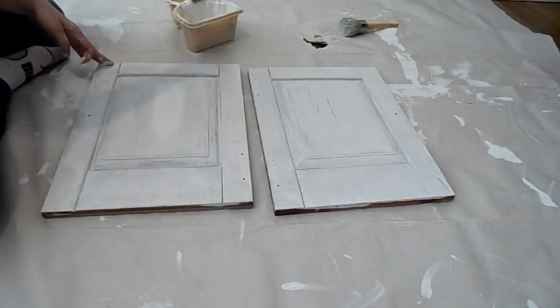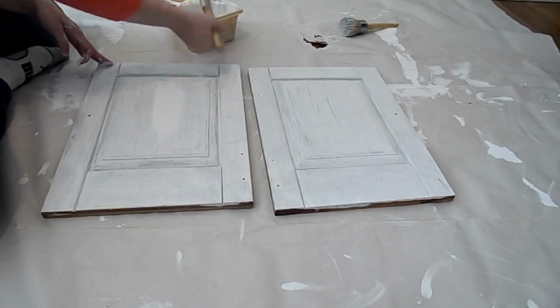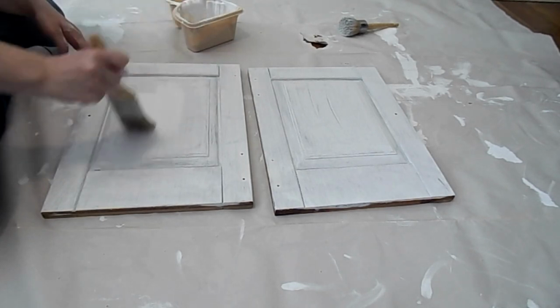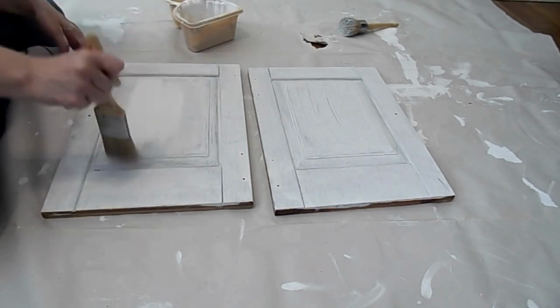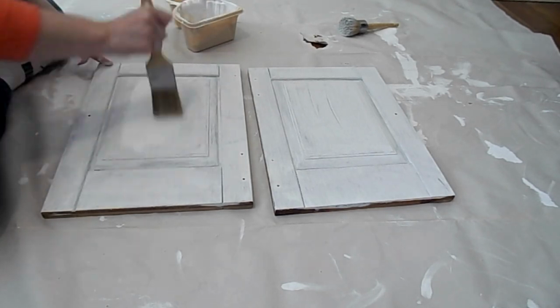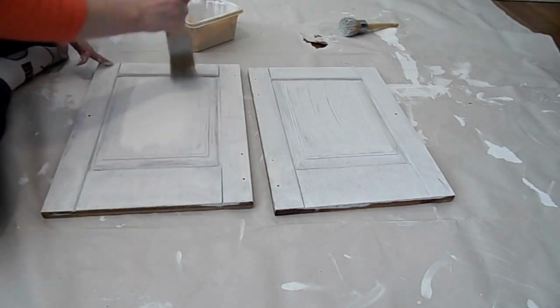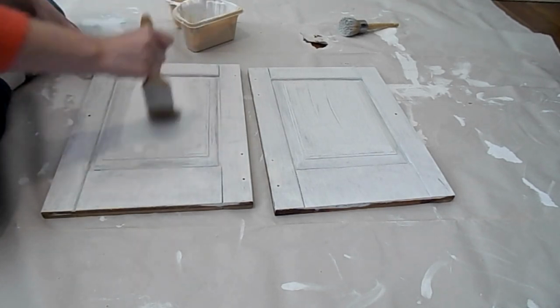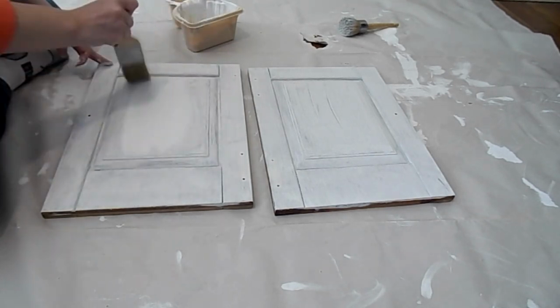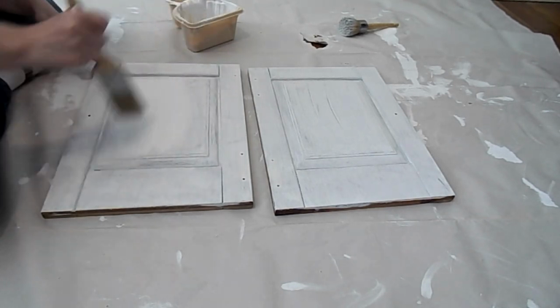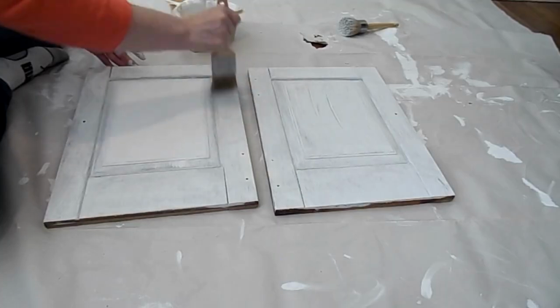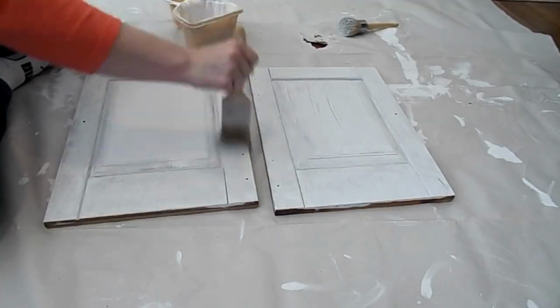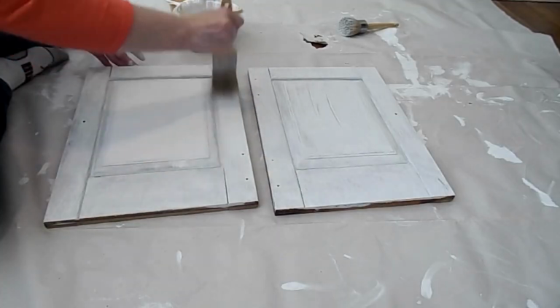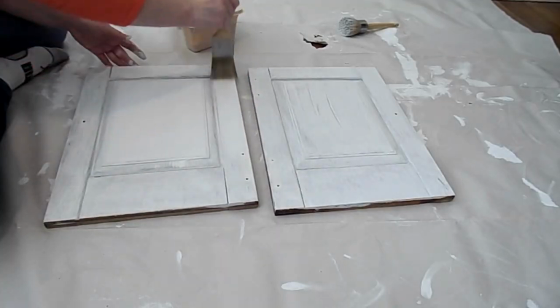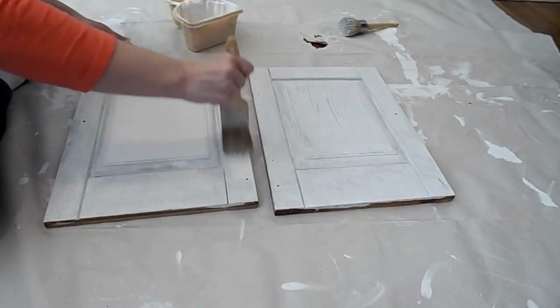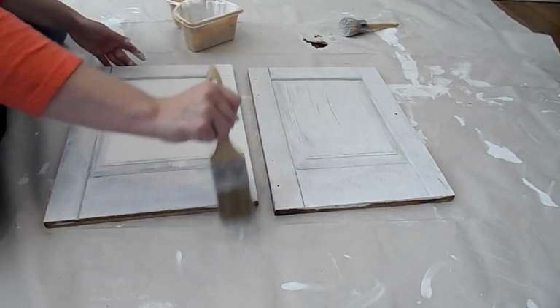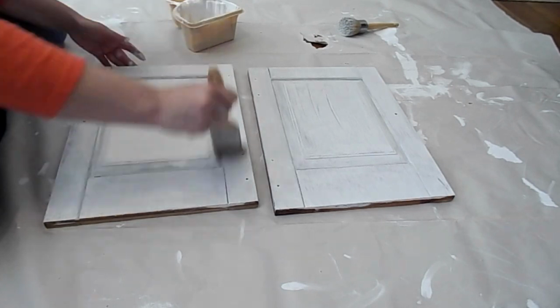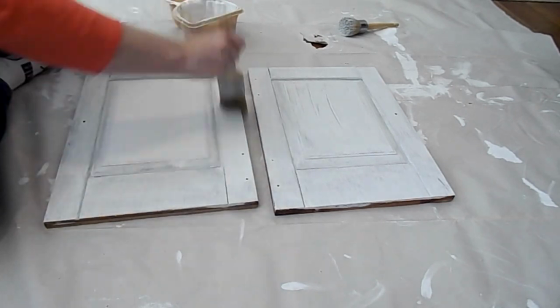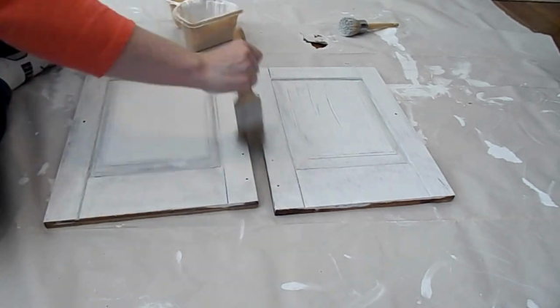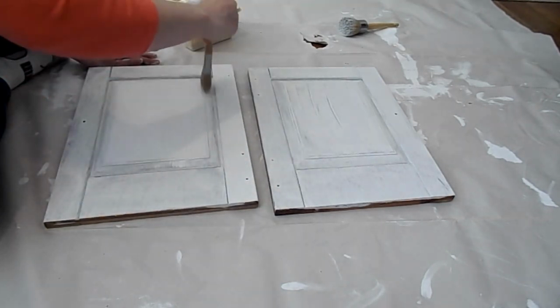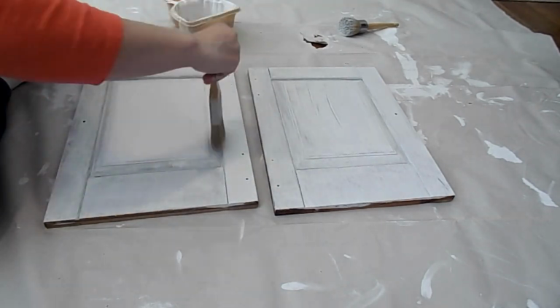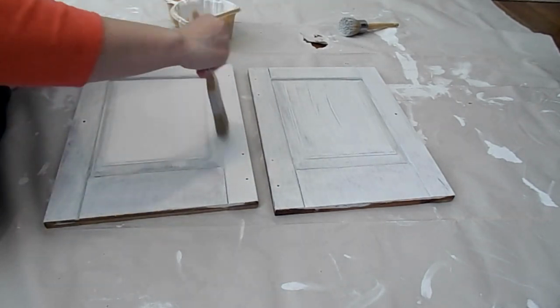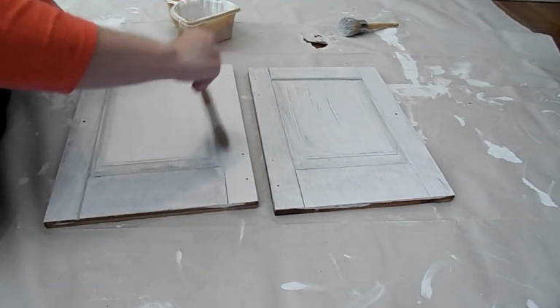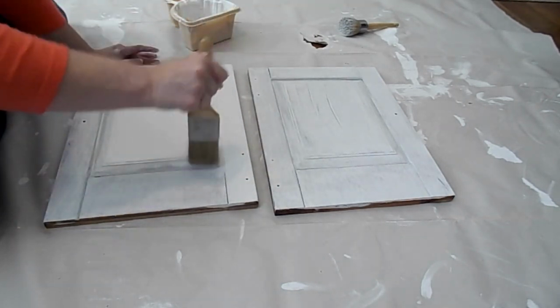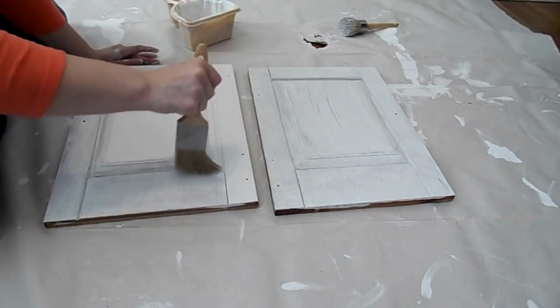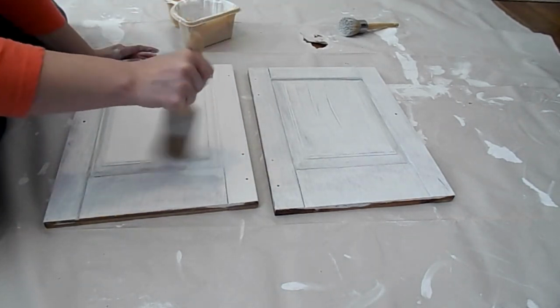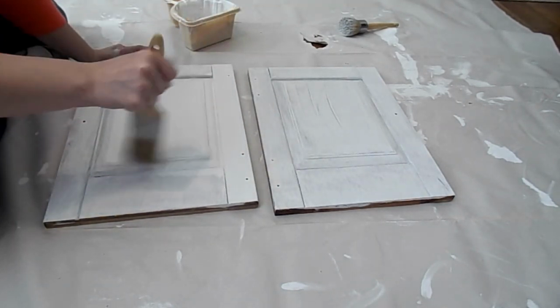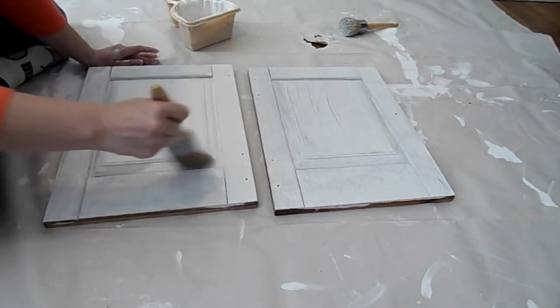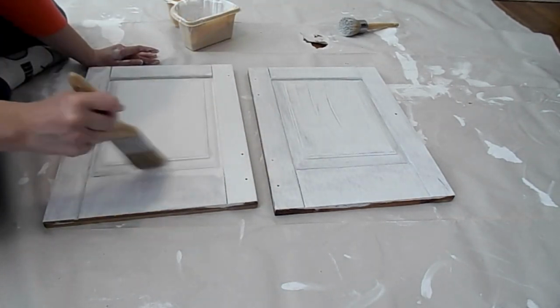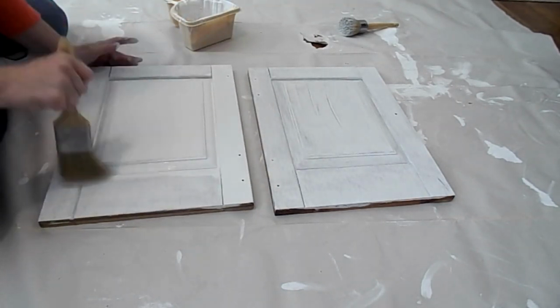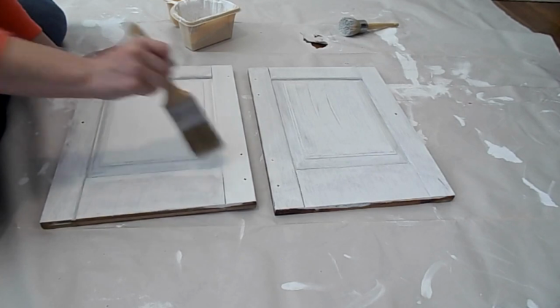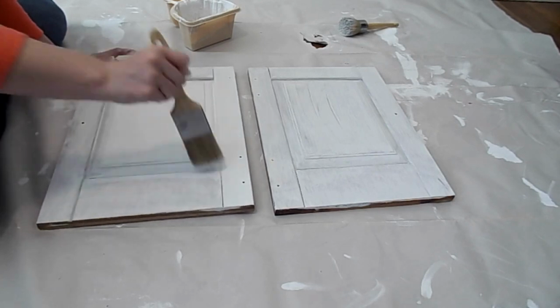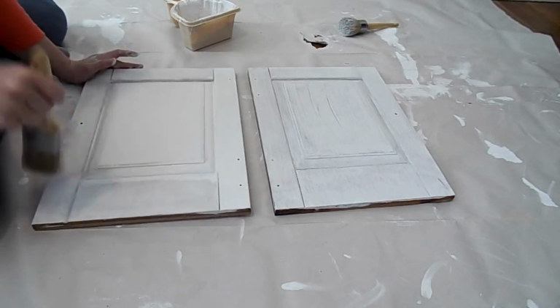Finally, I changed to a different brush, and as you will see there will be no more fallout and a smoother finish.